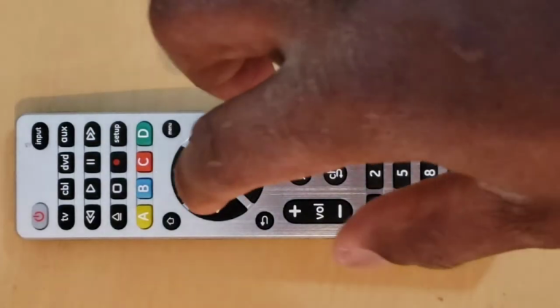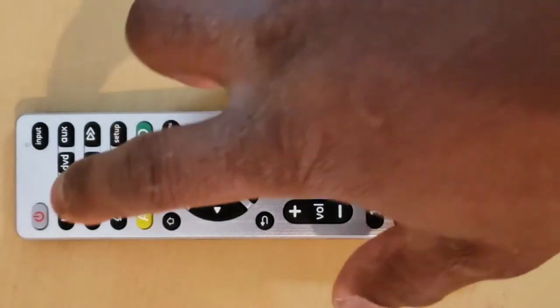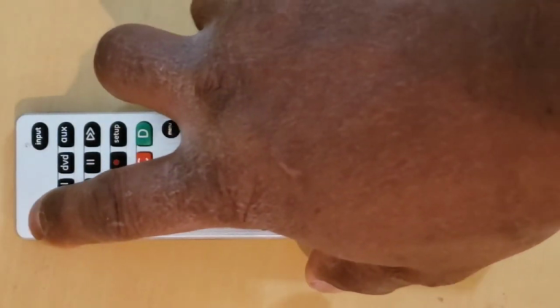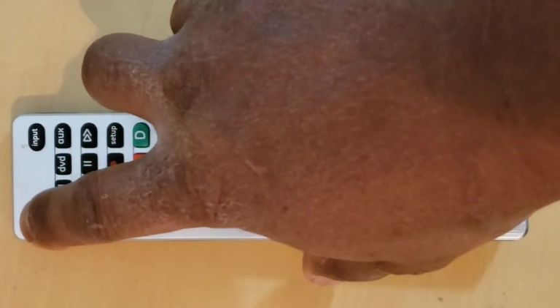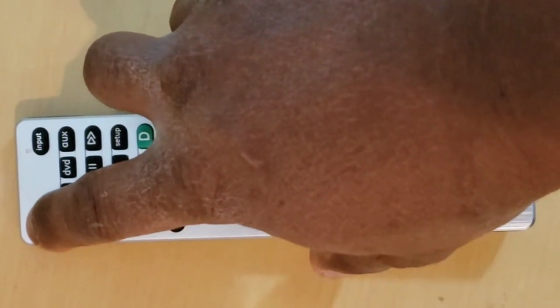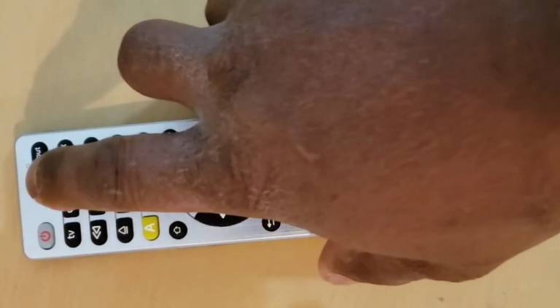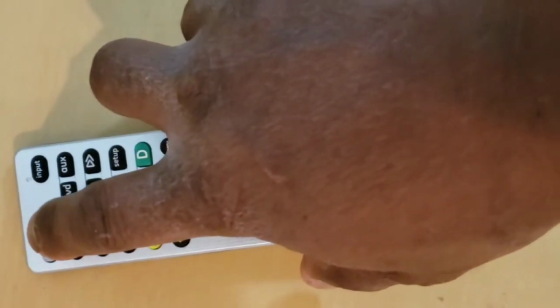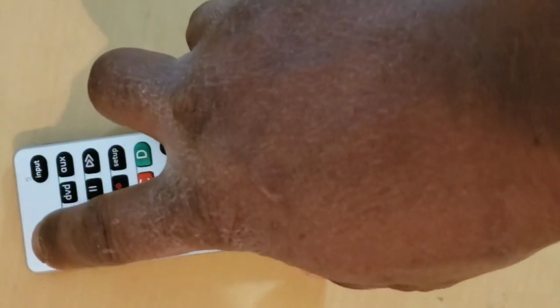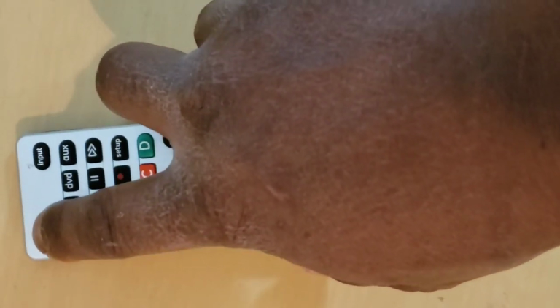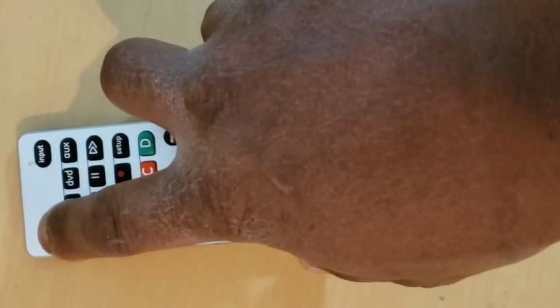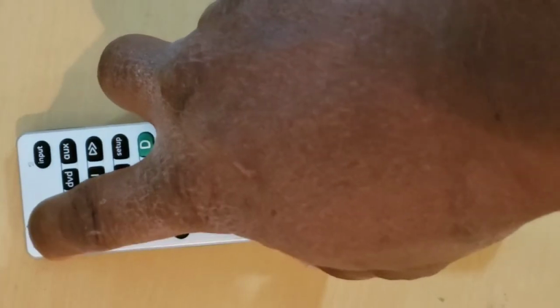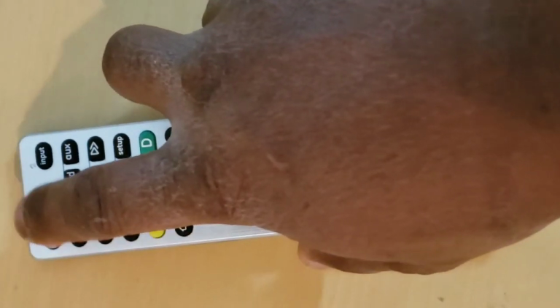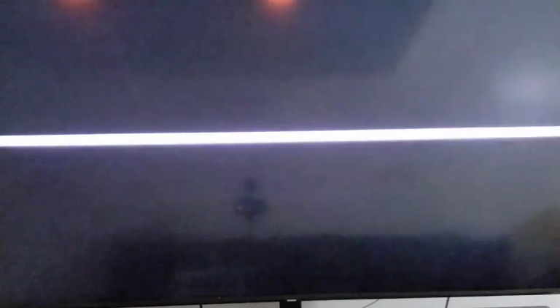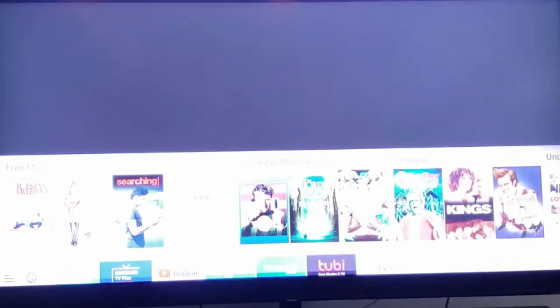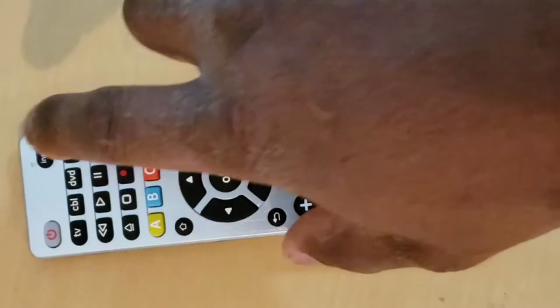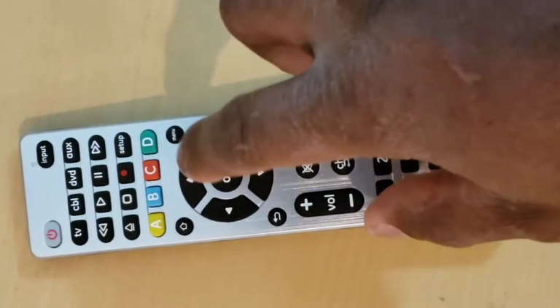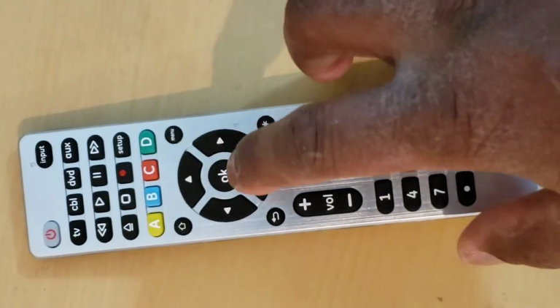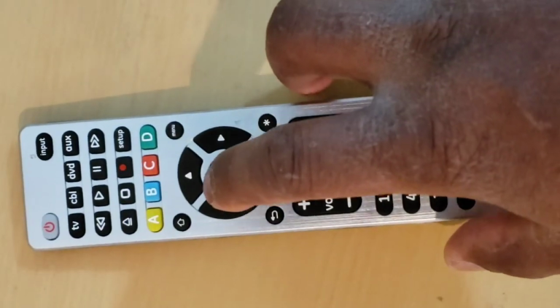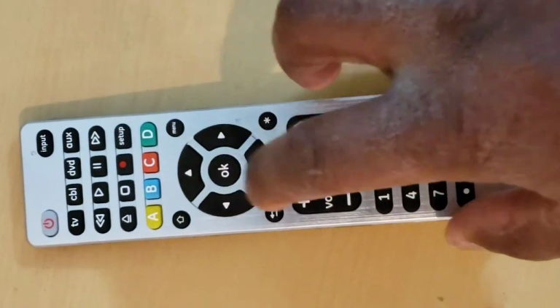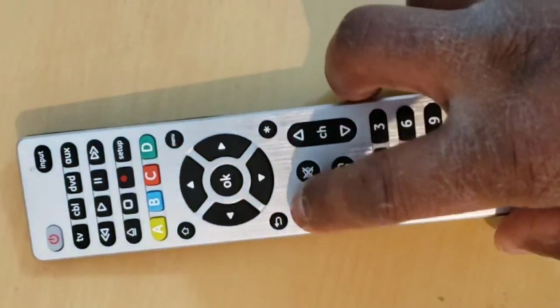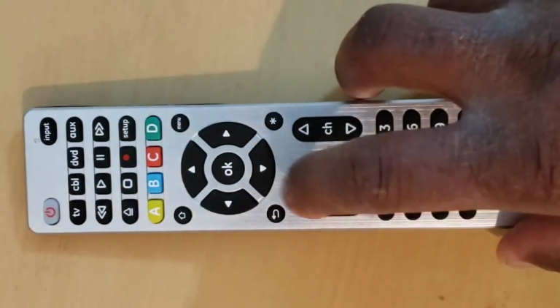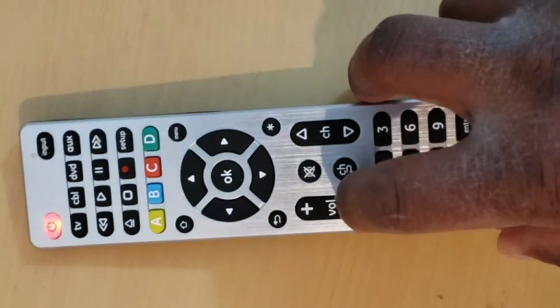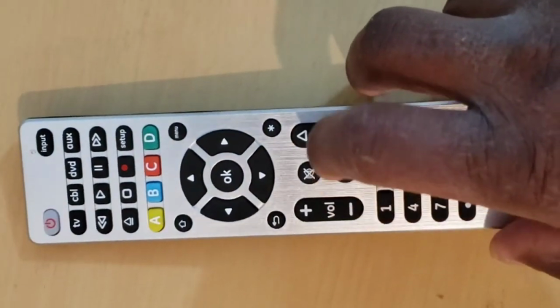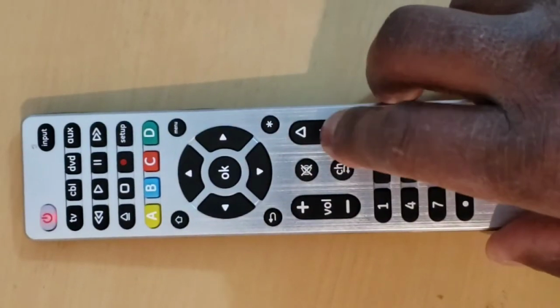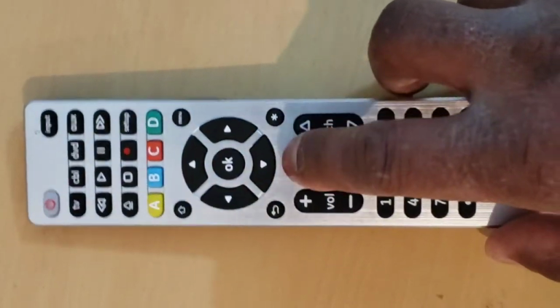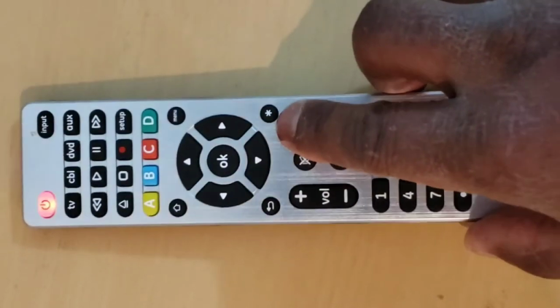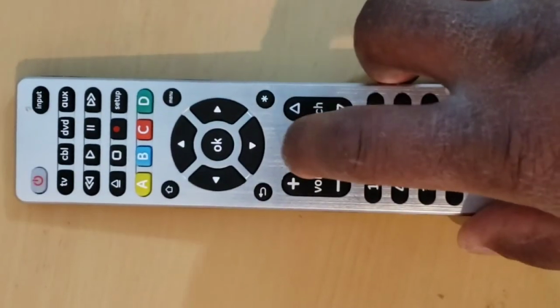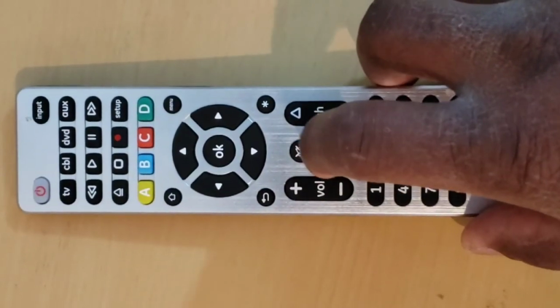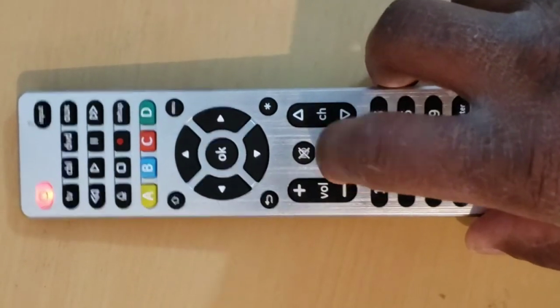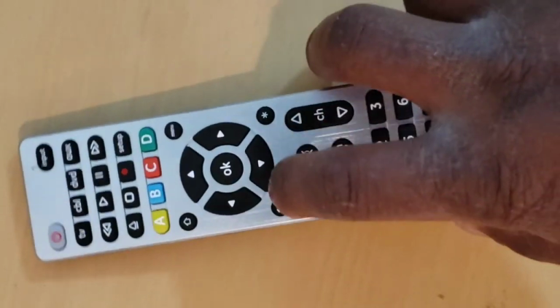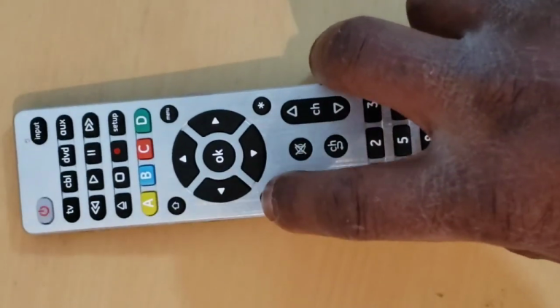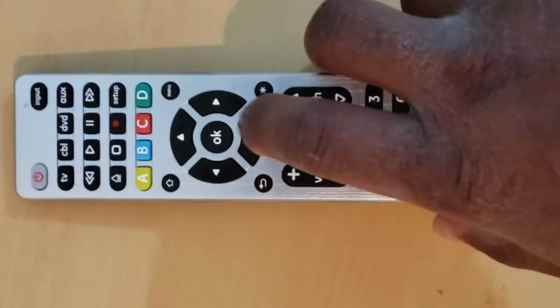Step 7: Turn on the device with the remote control, then check the other keys of your remote control to see if they work properly. If the other keys work, you are done — congratulations! If they do not work, start from Step 2 for a better code search.